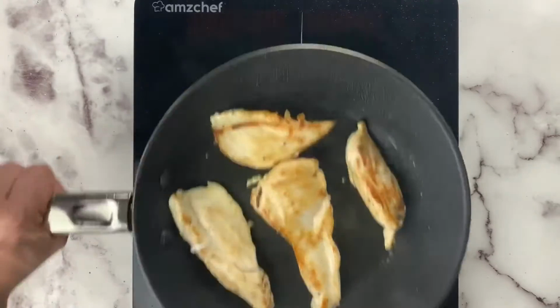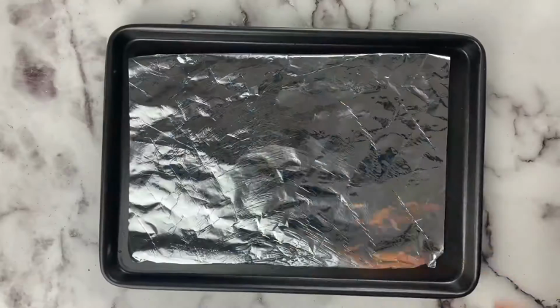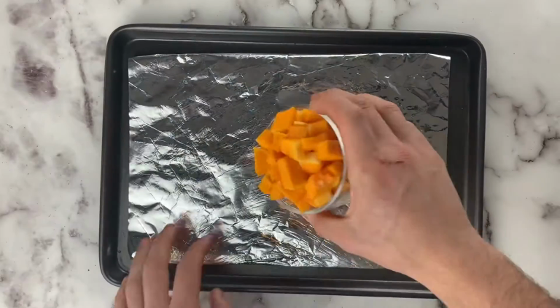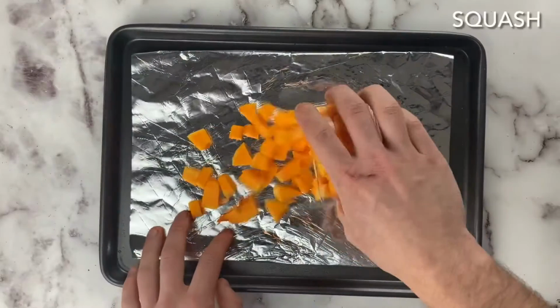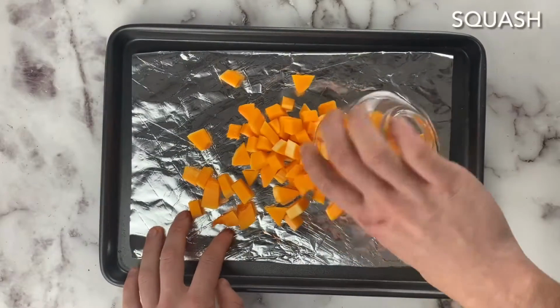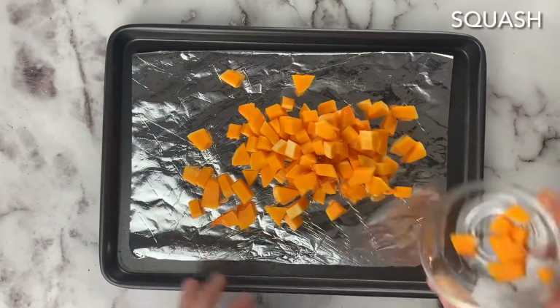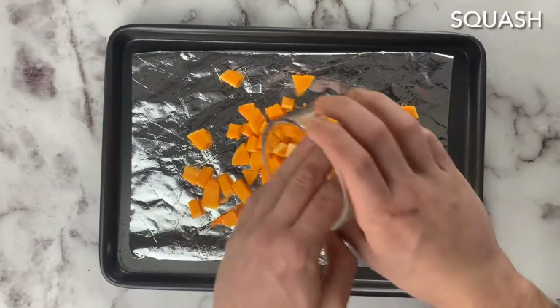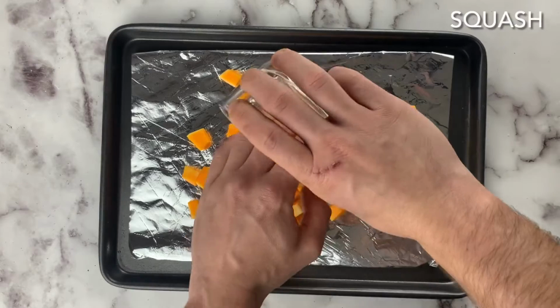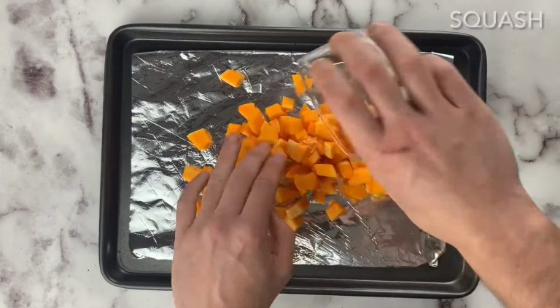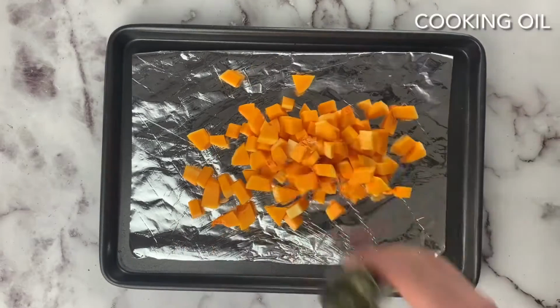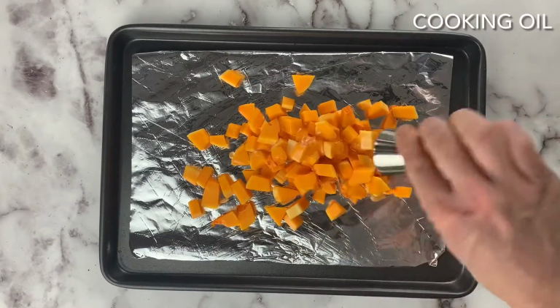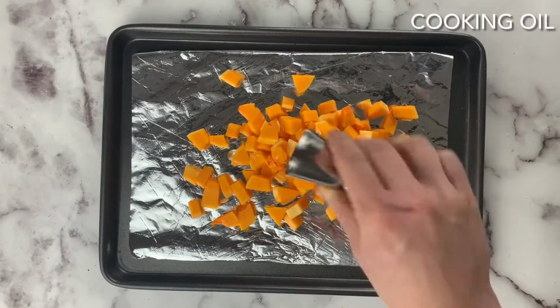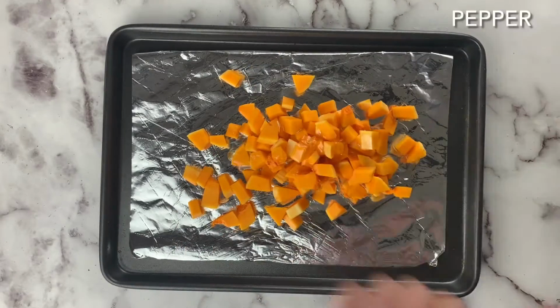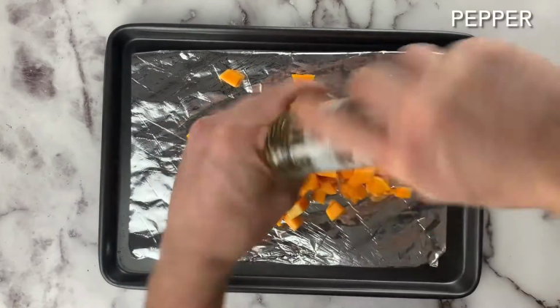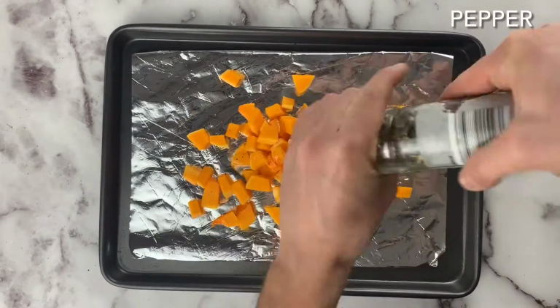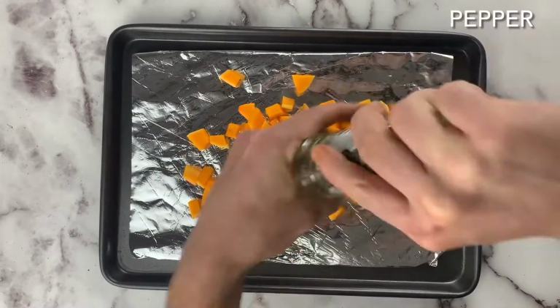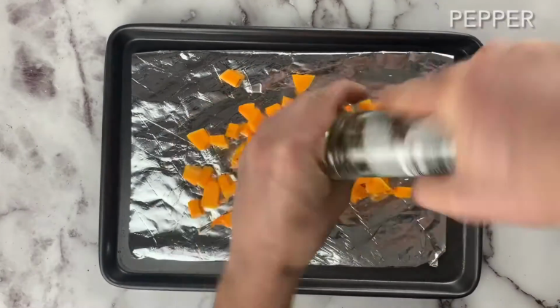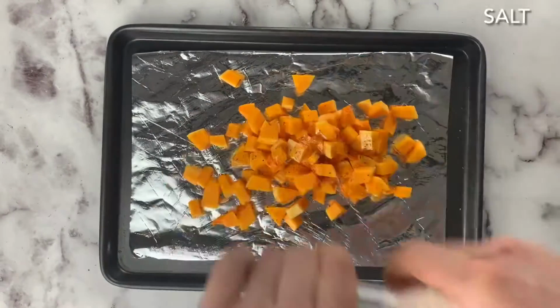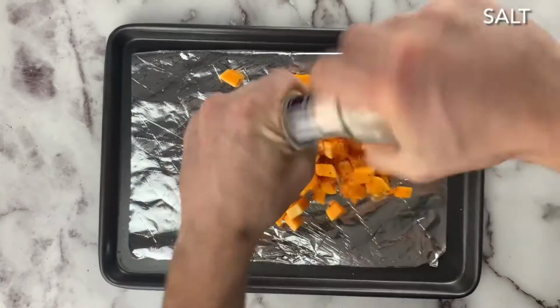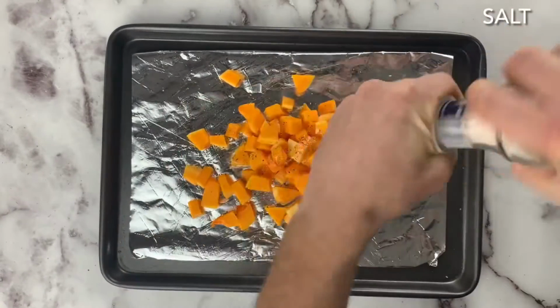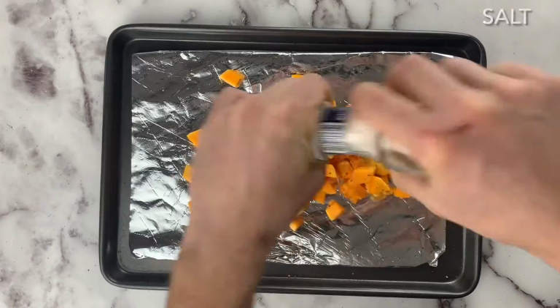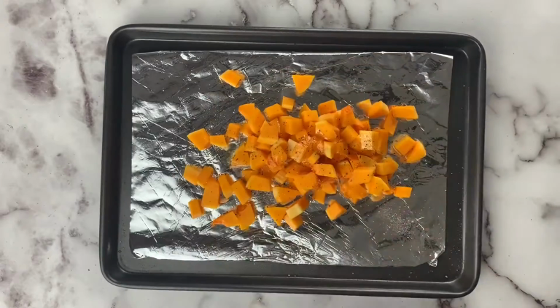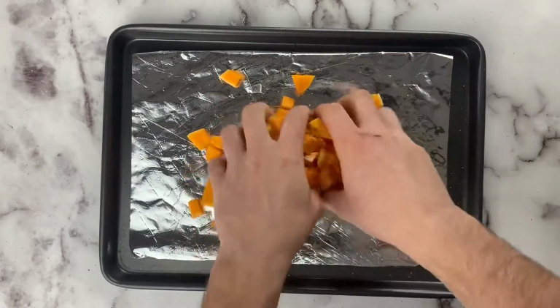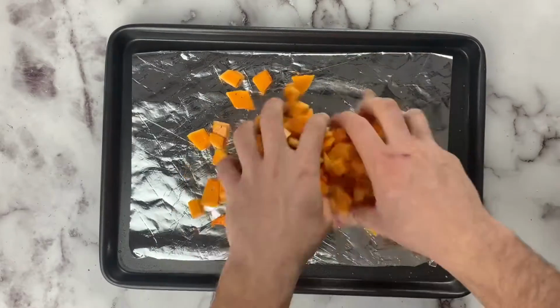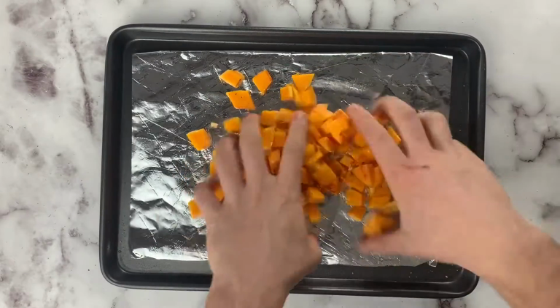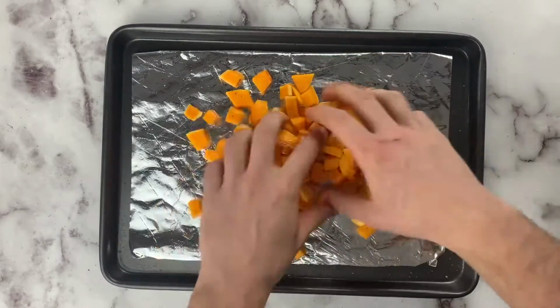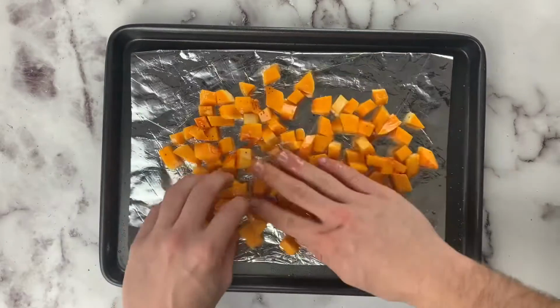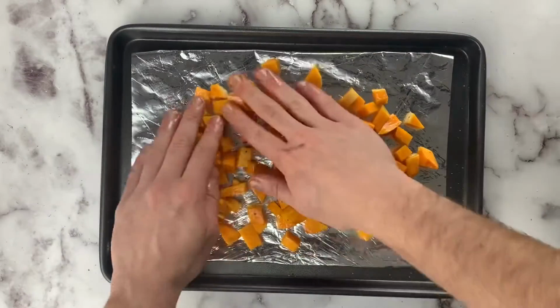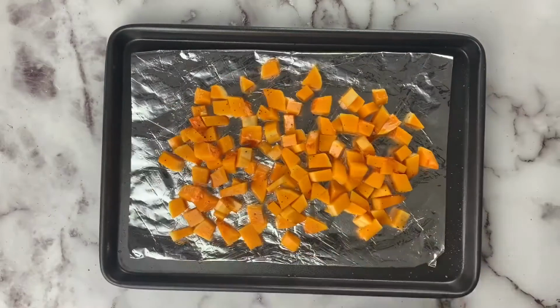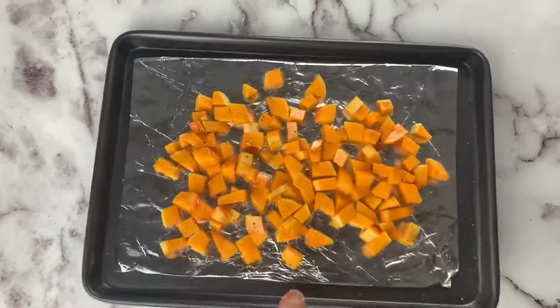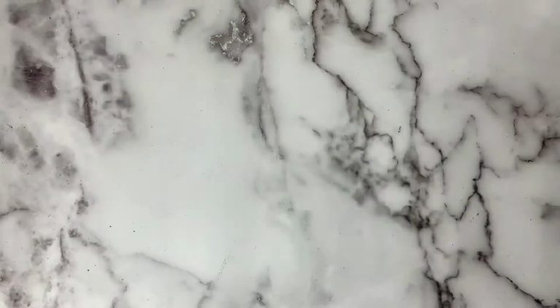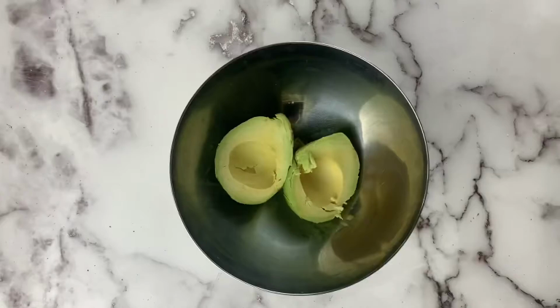Once it's done, make sure there's no pink bits, then take it off. Then we're gonna chop the squash into little cubes, put in a little bit of oil, salt and pepper, give that a good mix up, and then we're gonna whack that in the oven at 180 for 10 minutes.